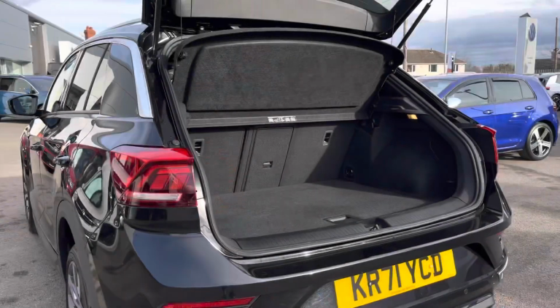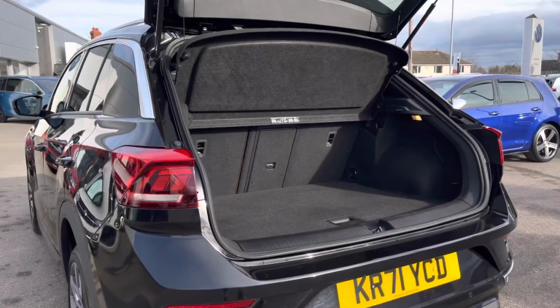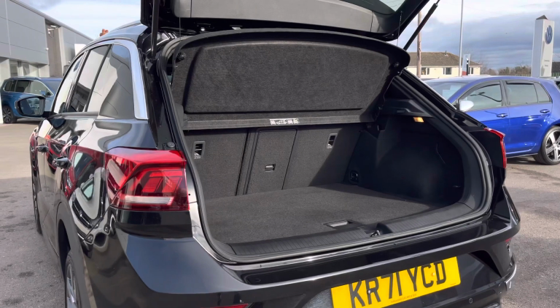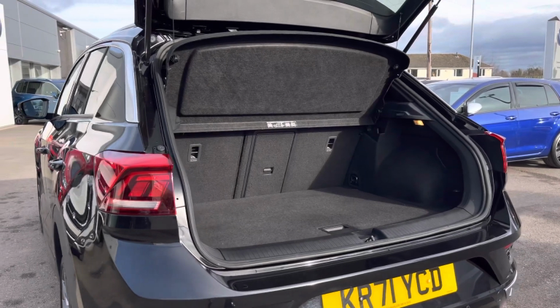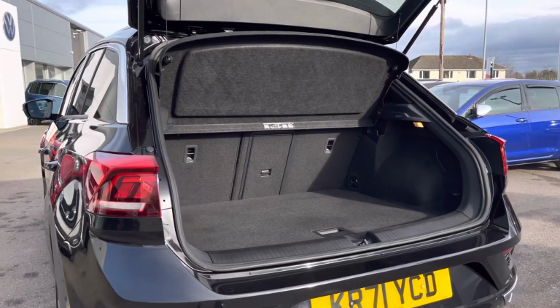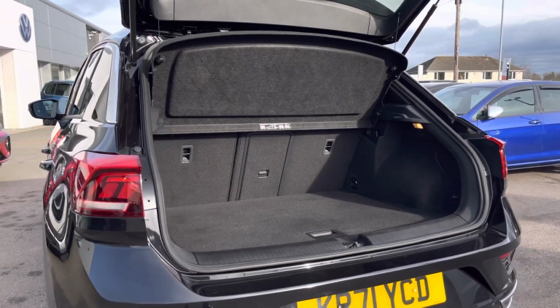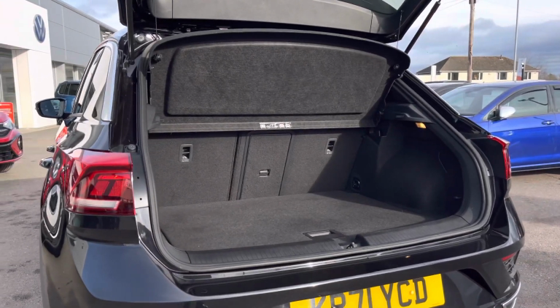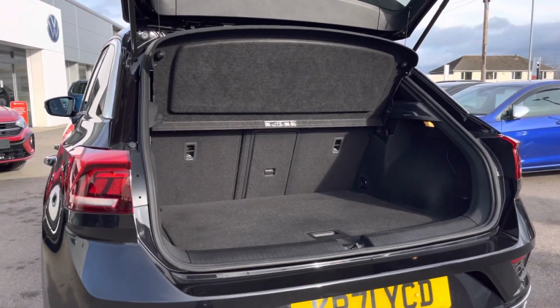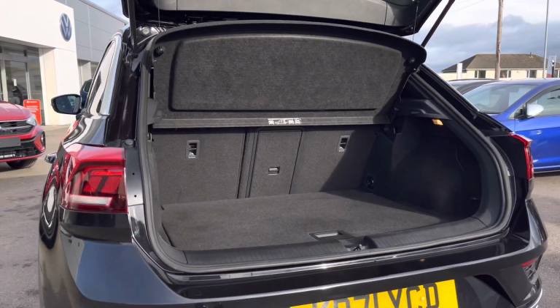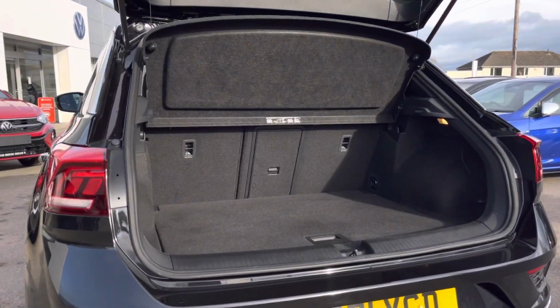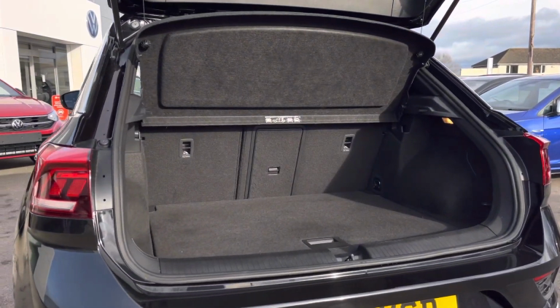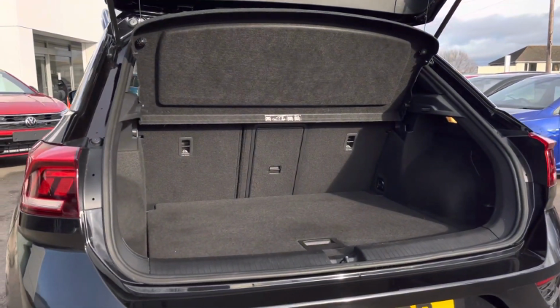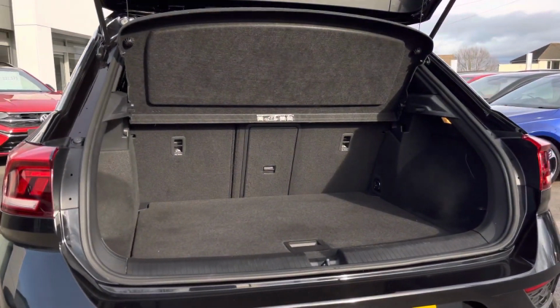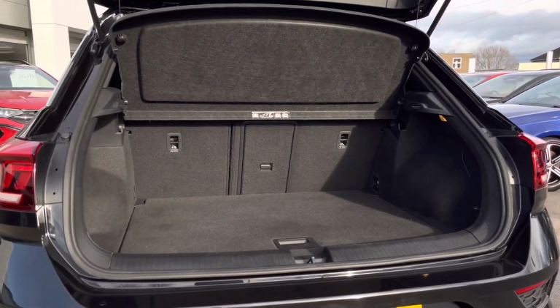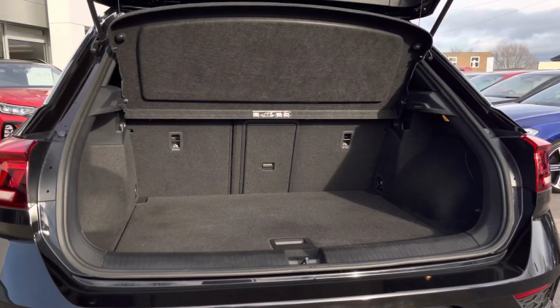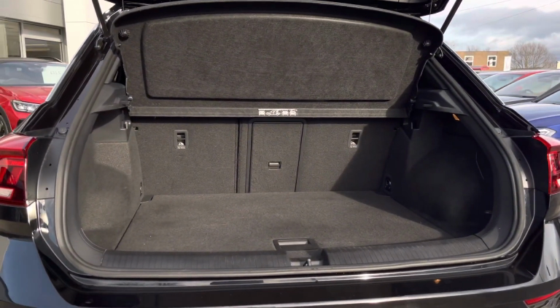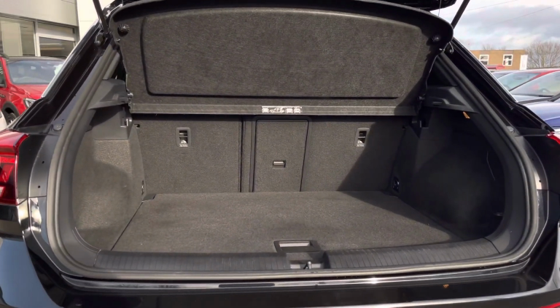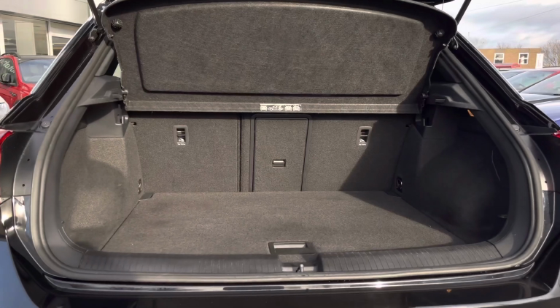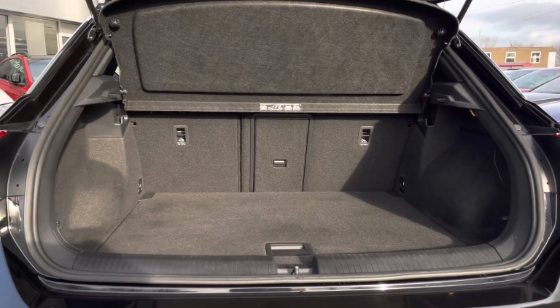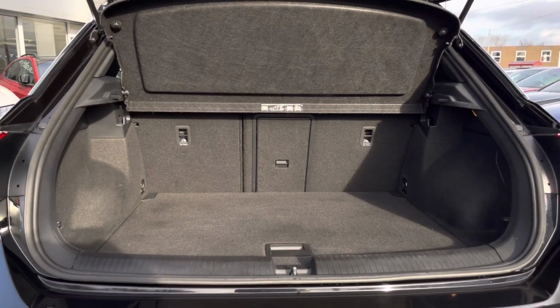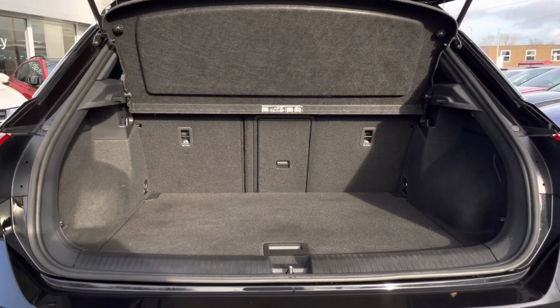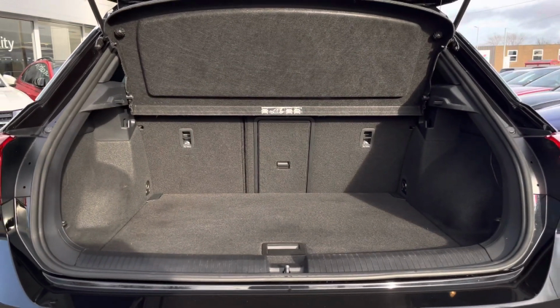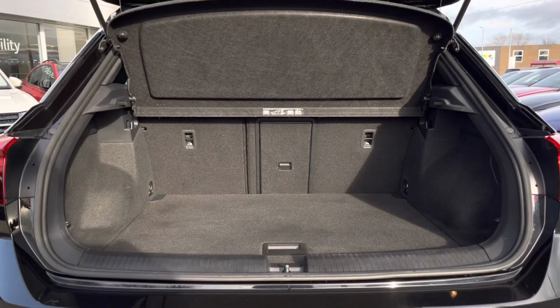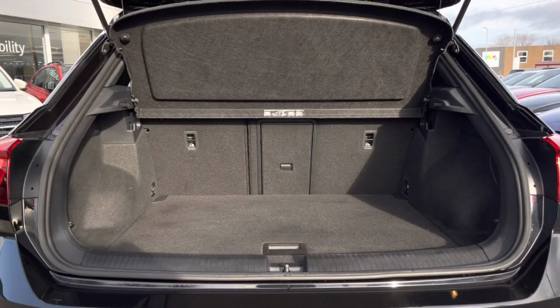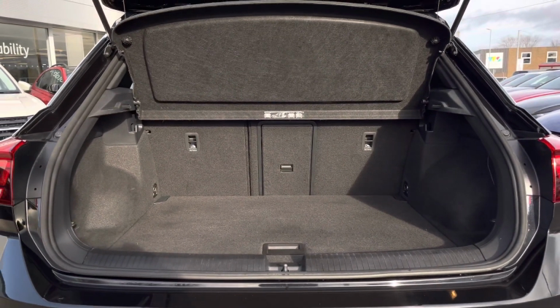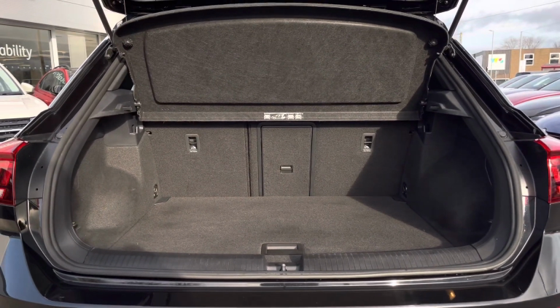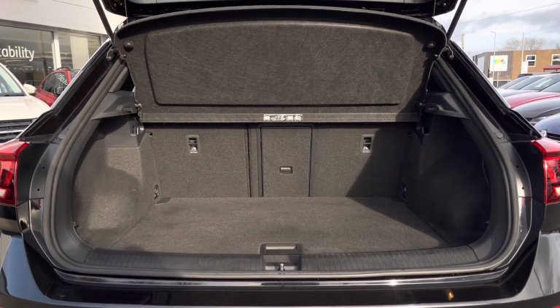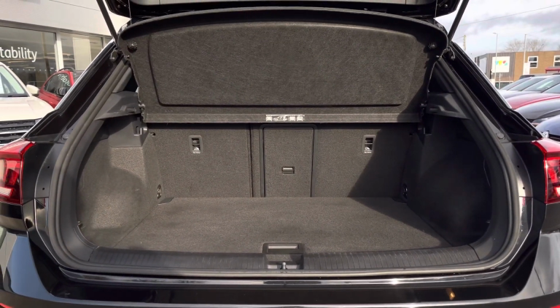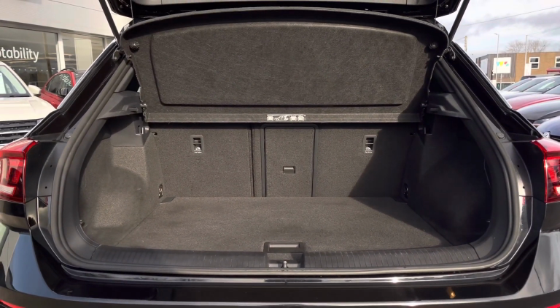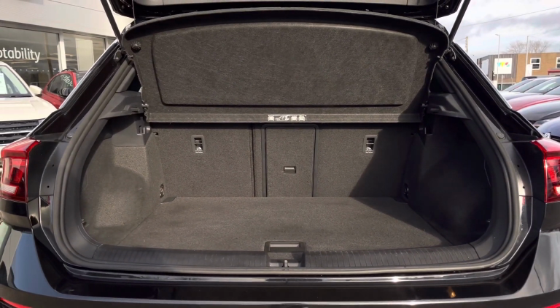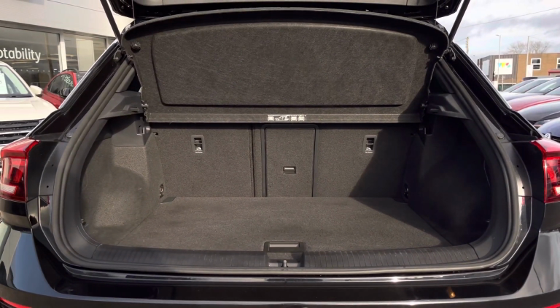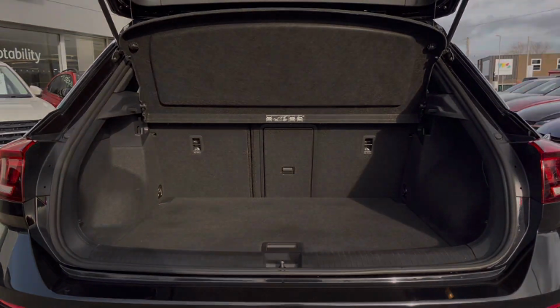We have an impressive boot space available, as expected from a T-Roc. The floor is variable so the height can be adjusted, and the rear seats can be folded forward to extend the space. We also have a bow-through to store anything long.